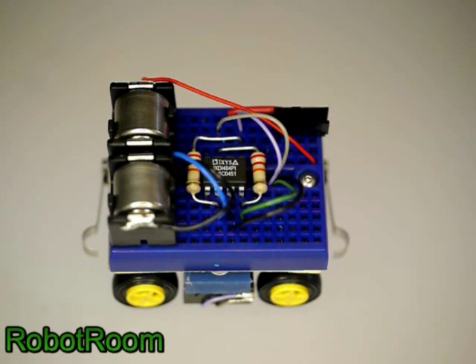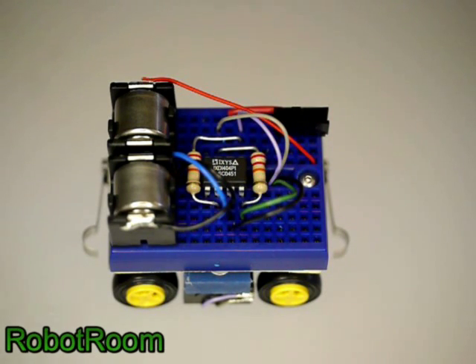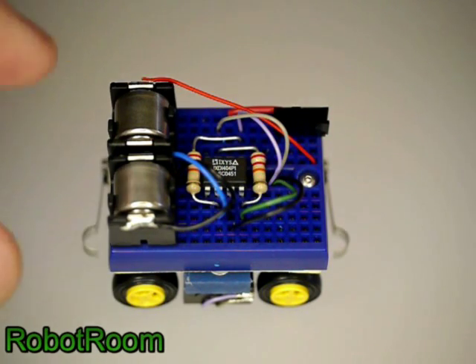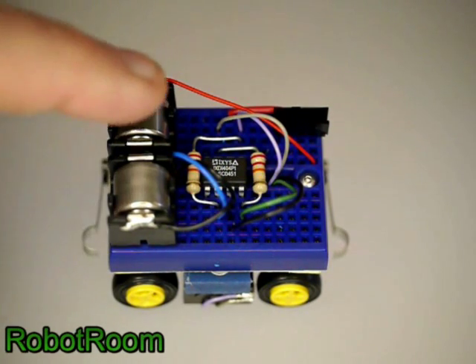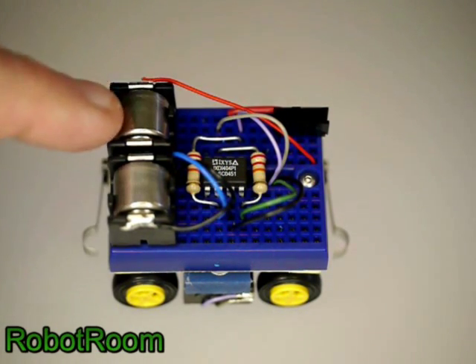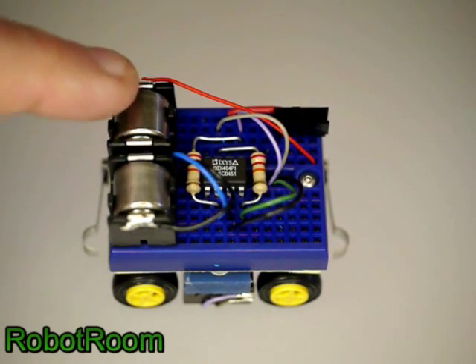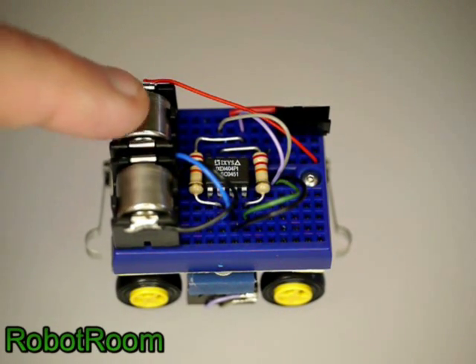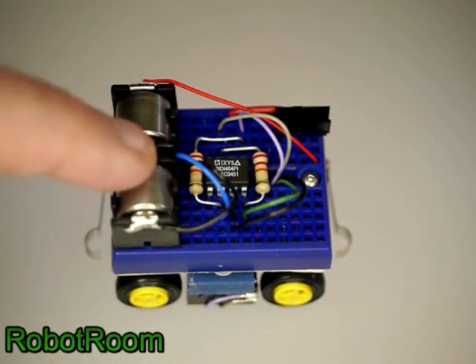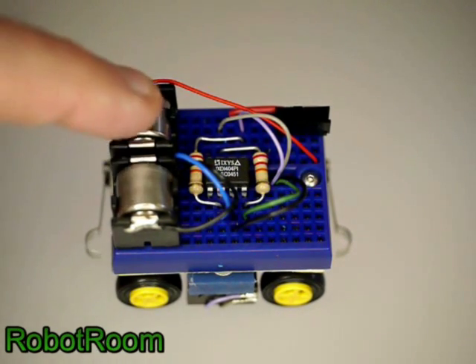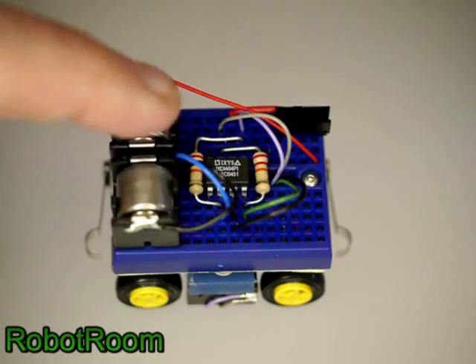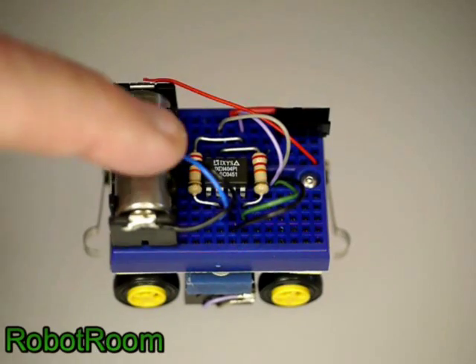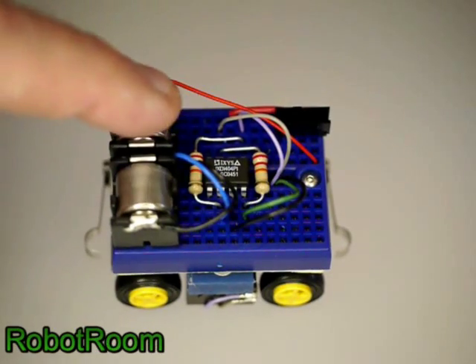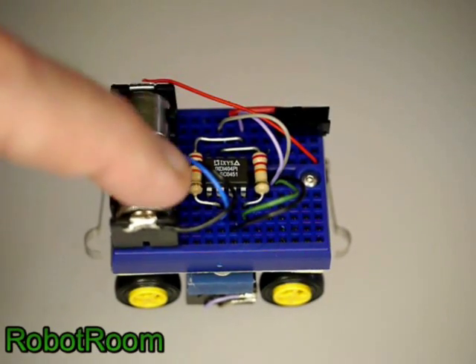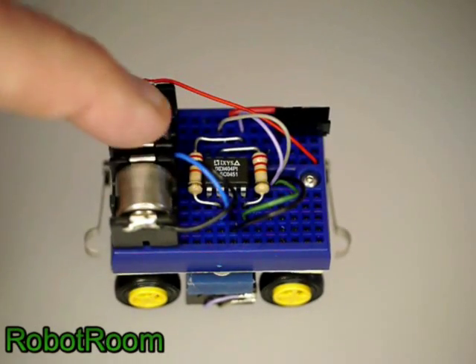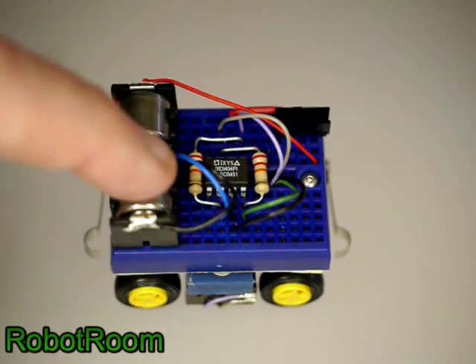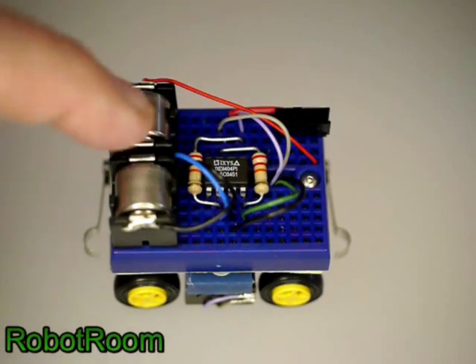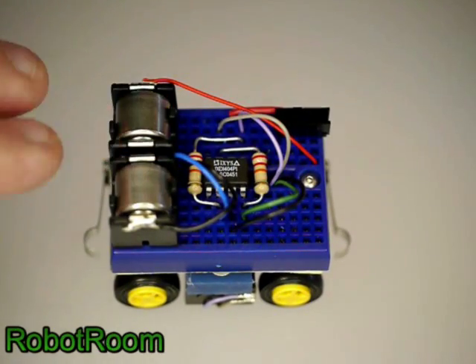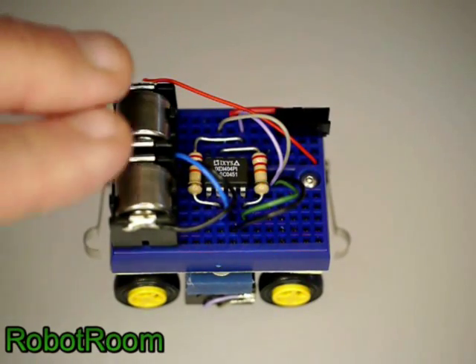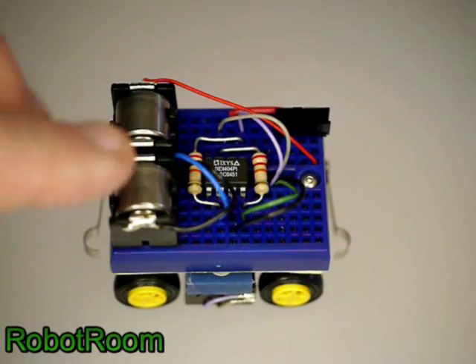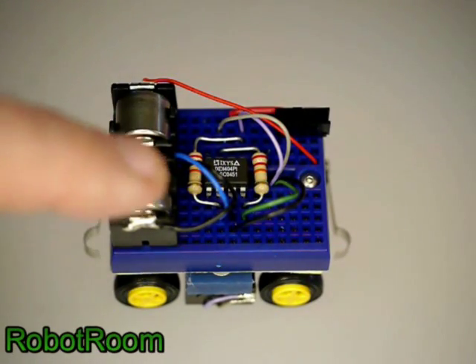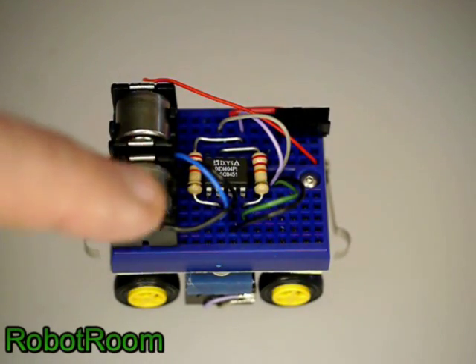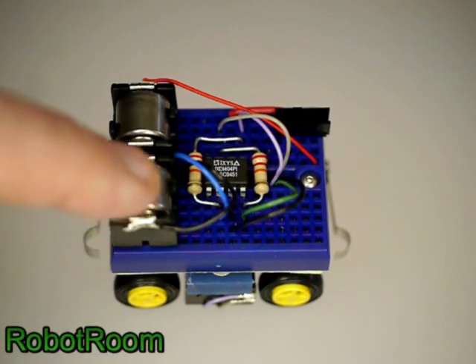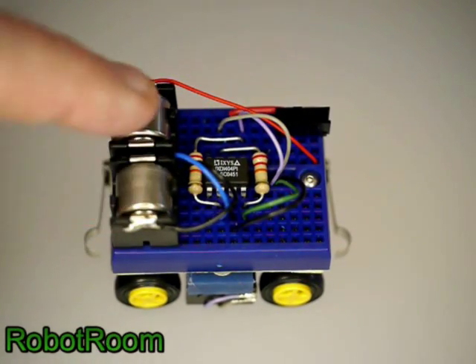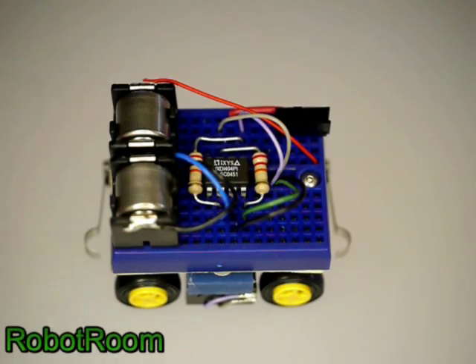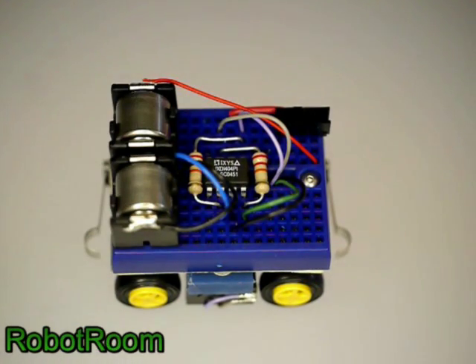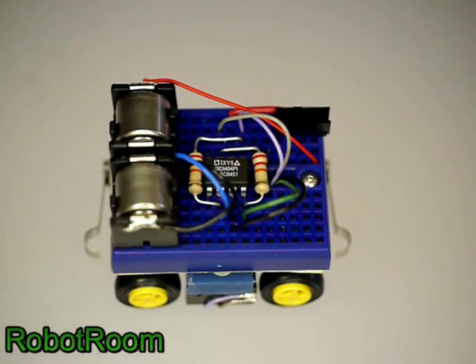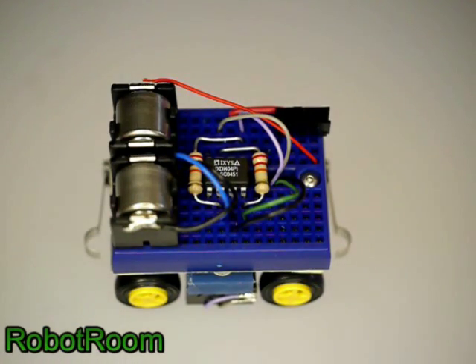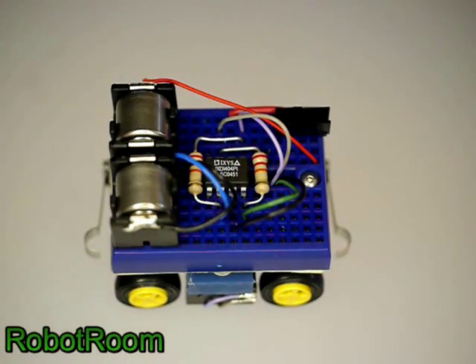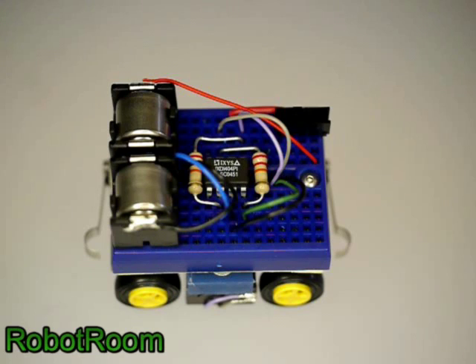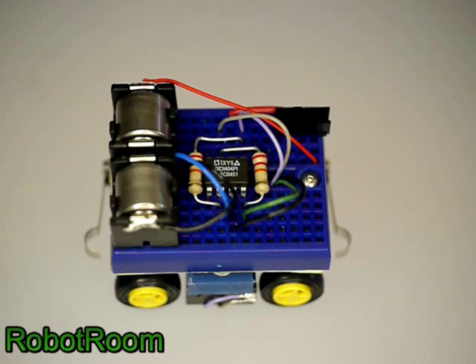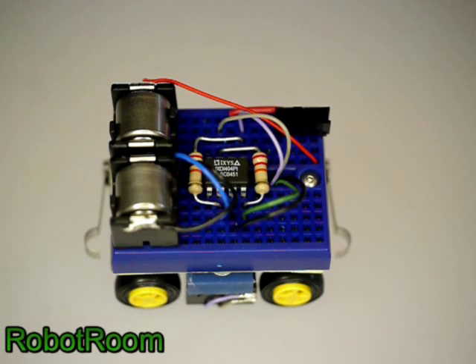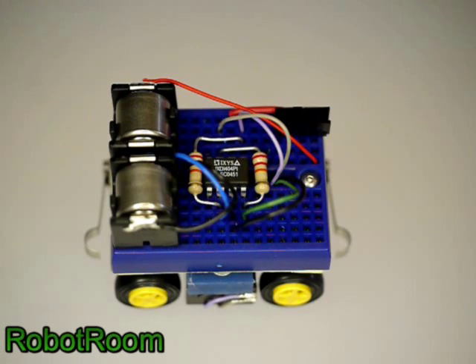It consists of a power source. These are two one-third size cells. They each produce three volts, so together they produce six volts to drive the motors.